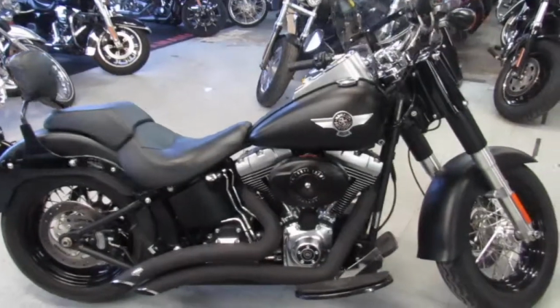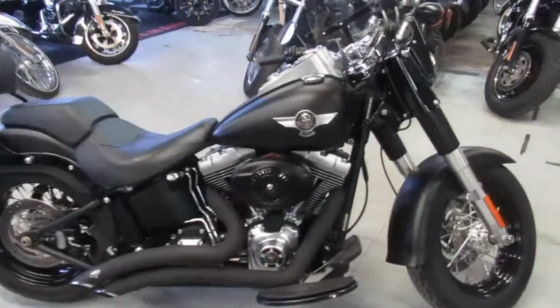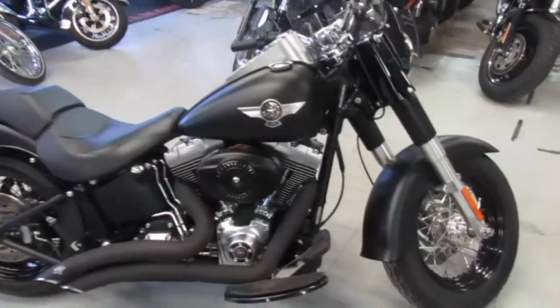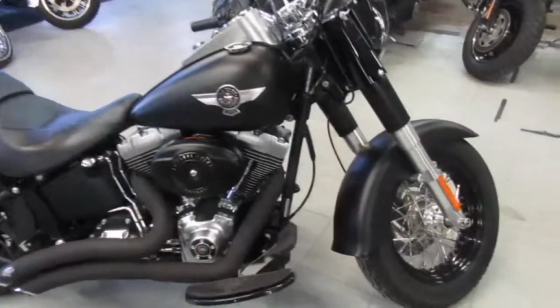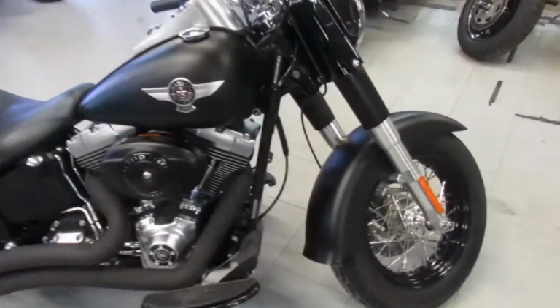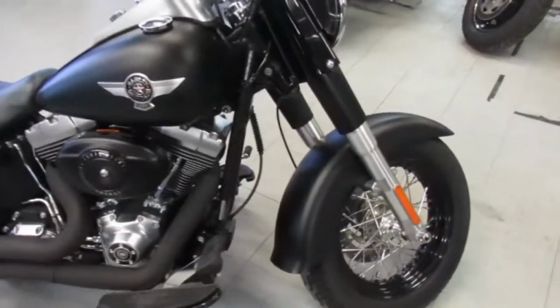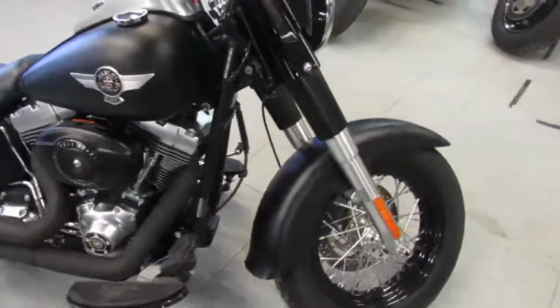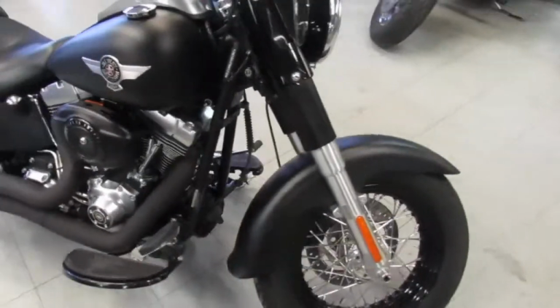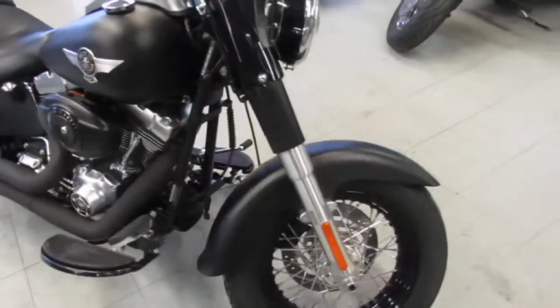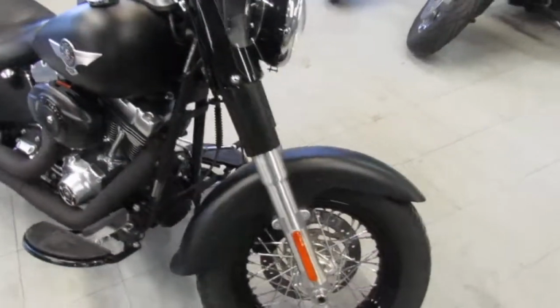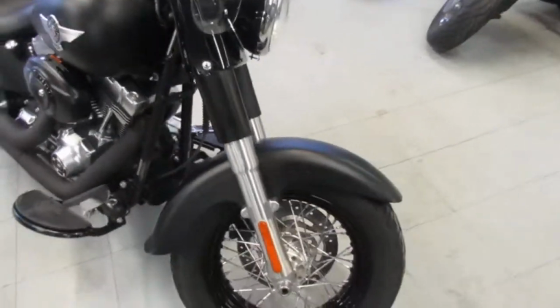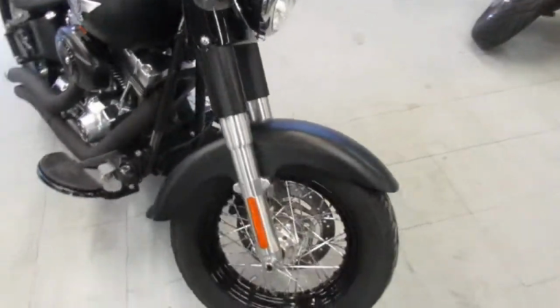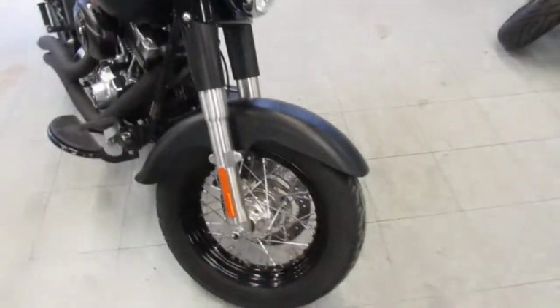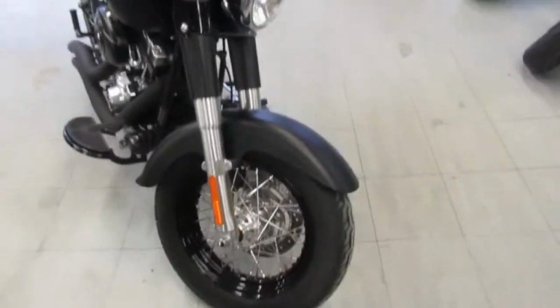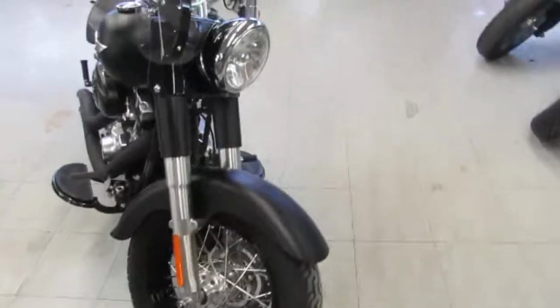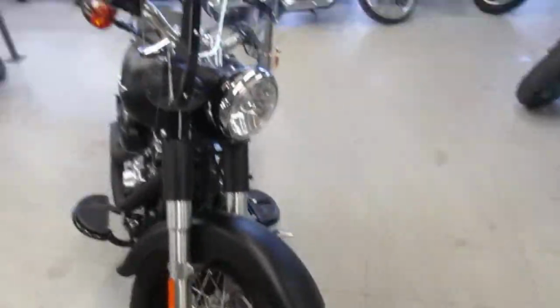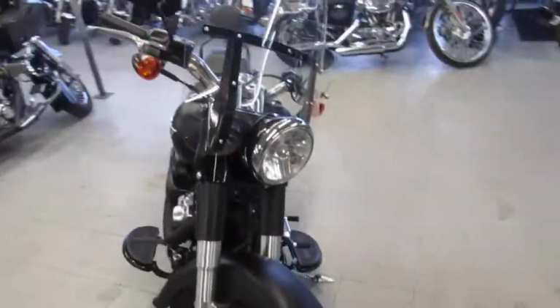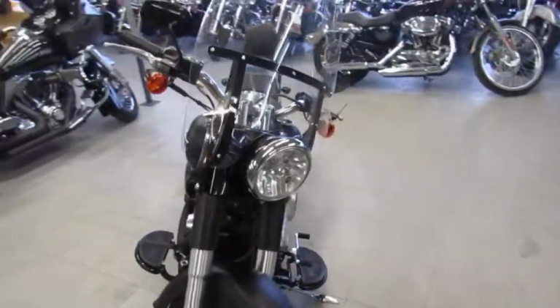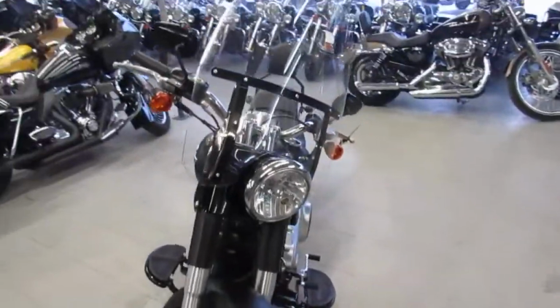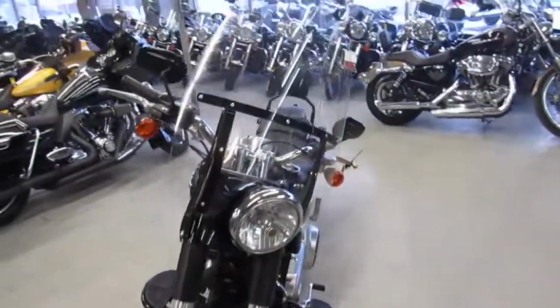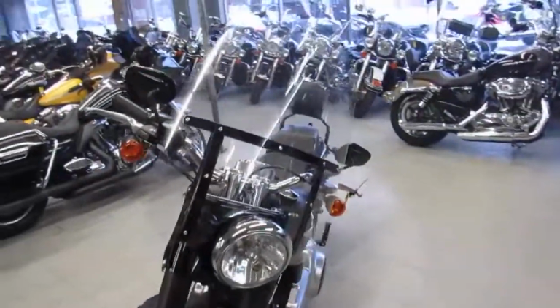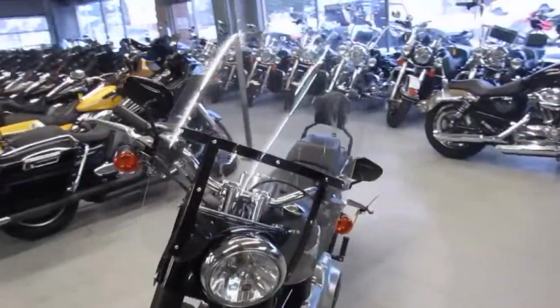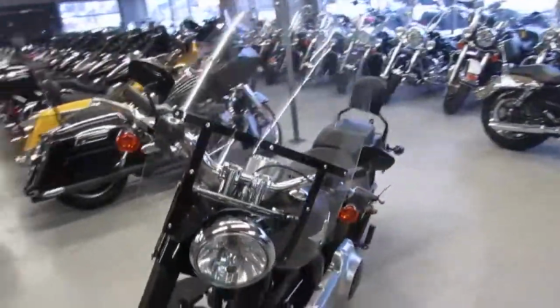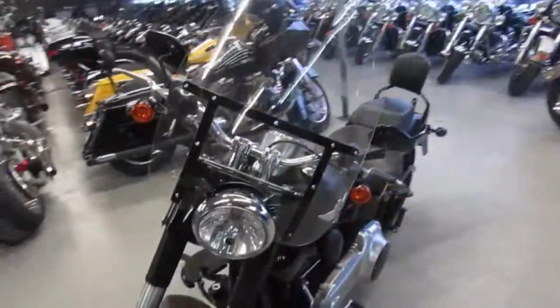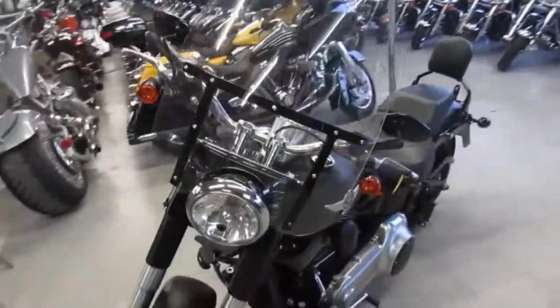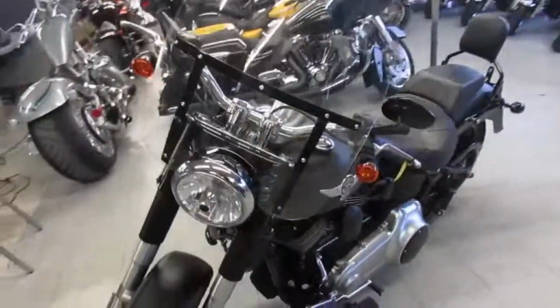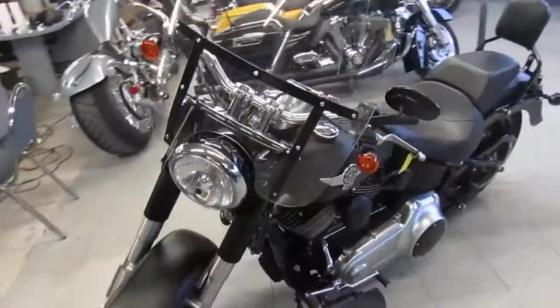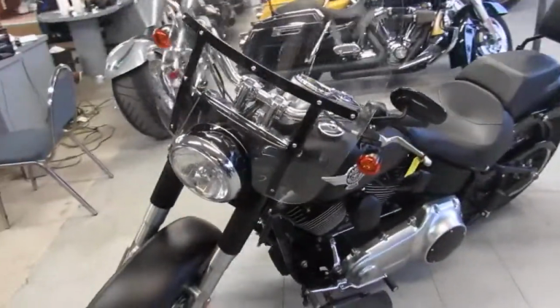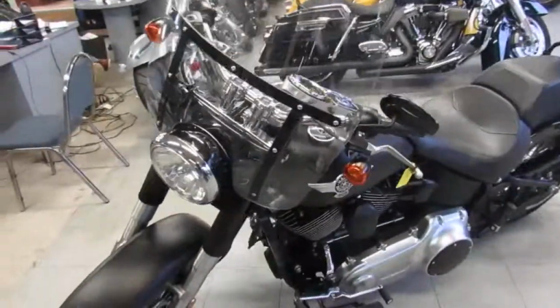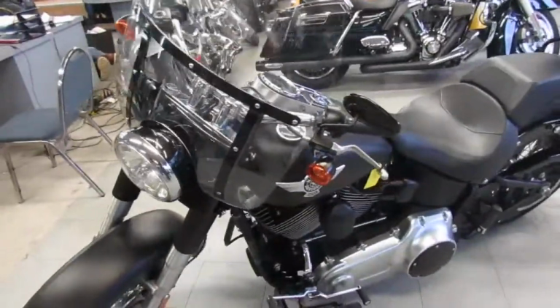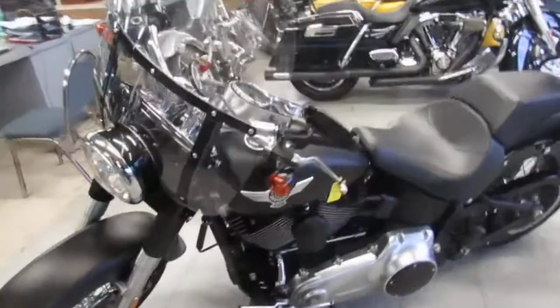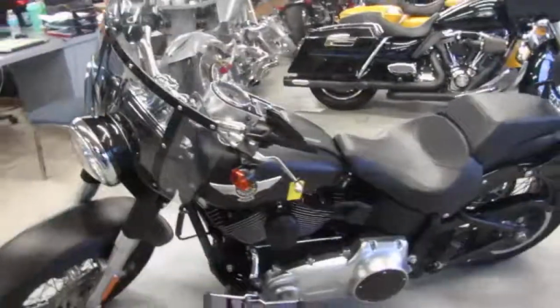Hey guys, it's used Harley-Davidson headquarters here at Approval Power Sports. We've got over 350 used Harleys — I believe we've probably got the biggest selection of used Harleys in the Midwest of any dealership.